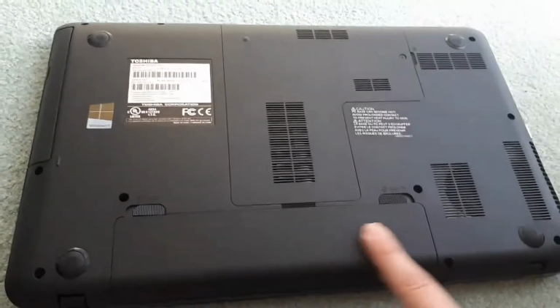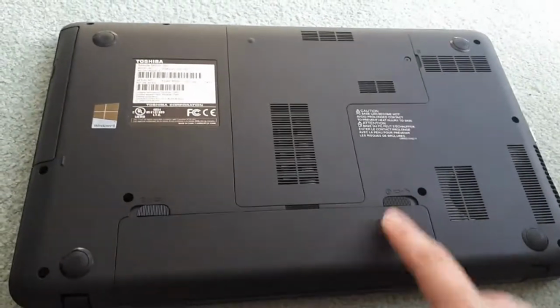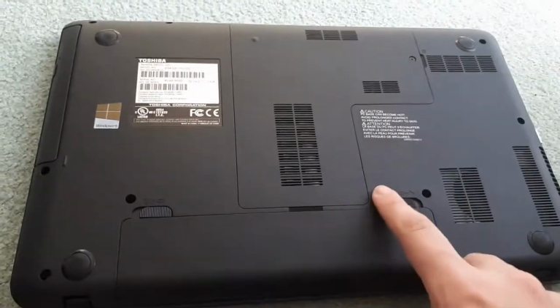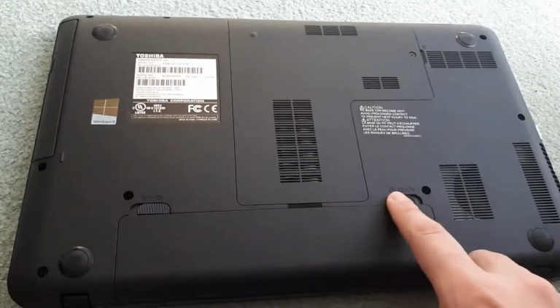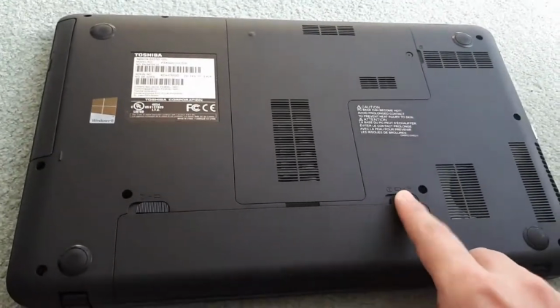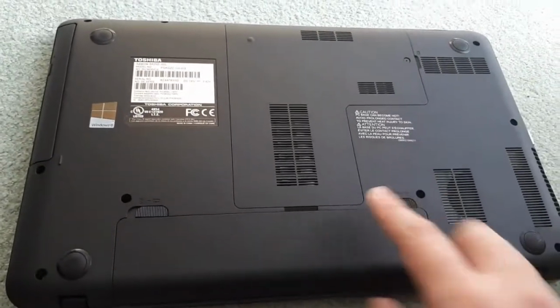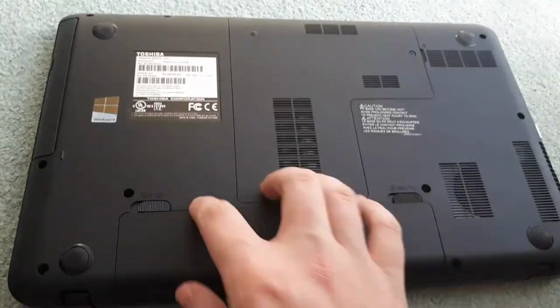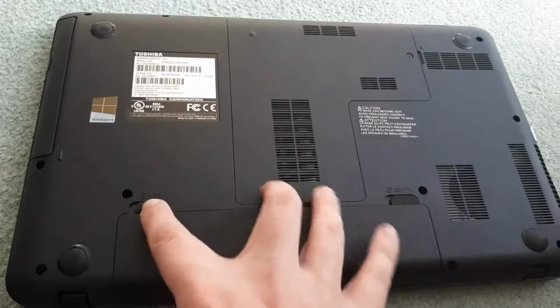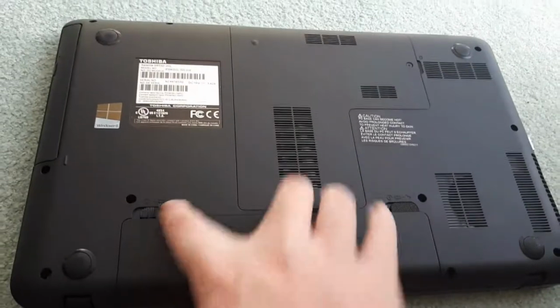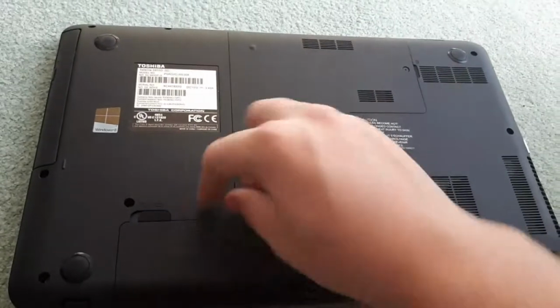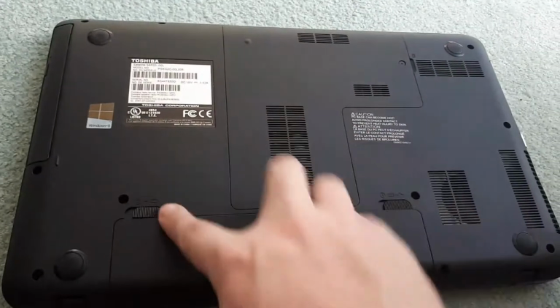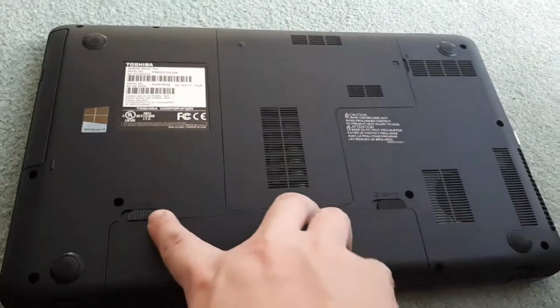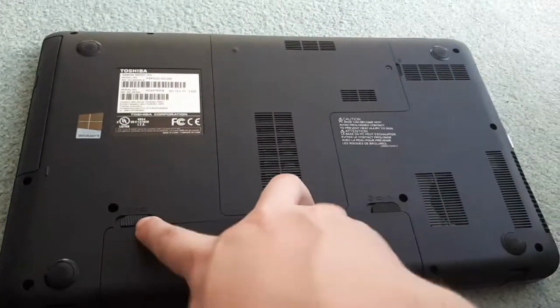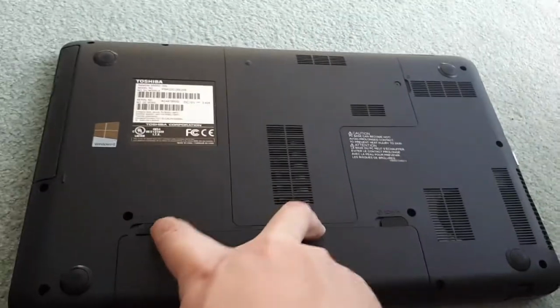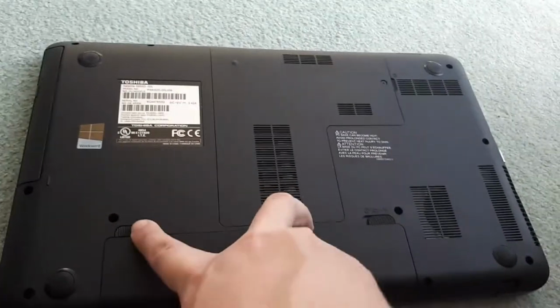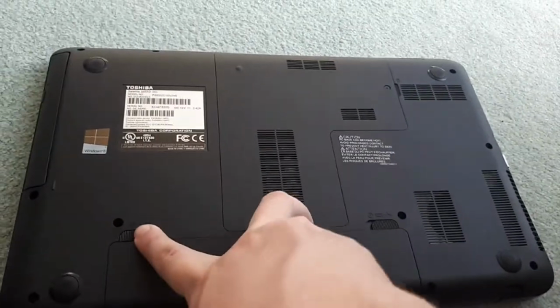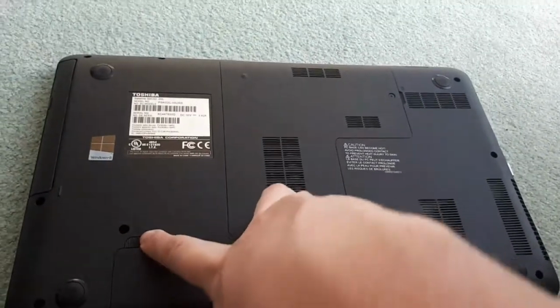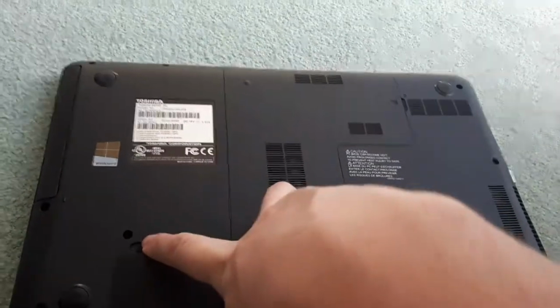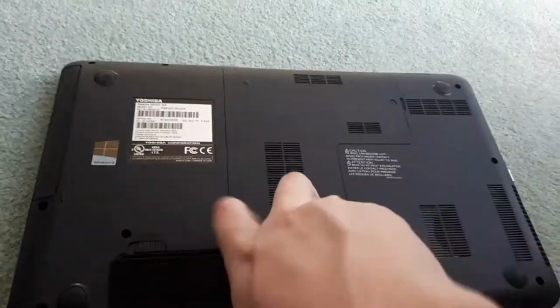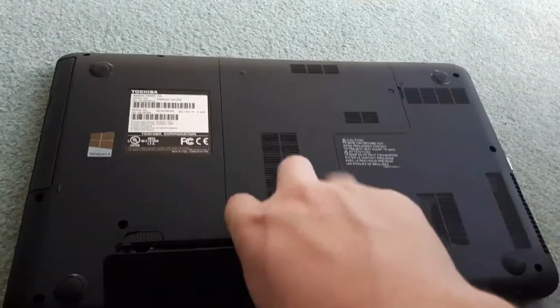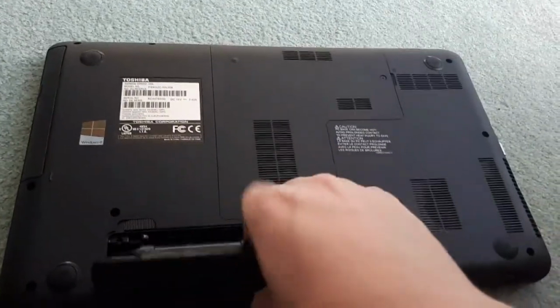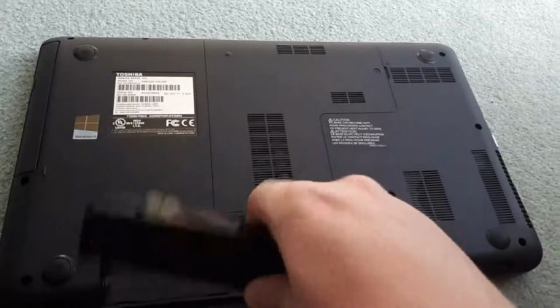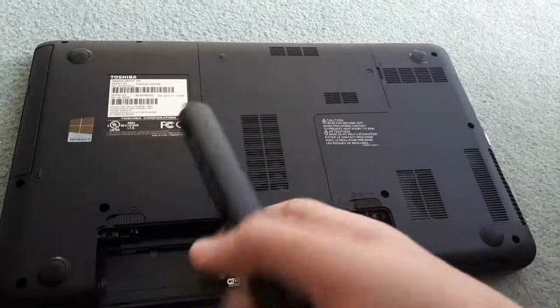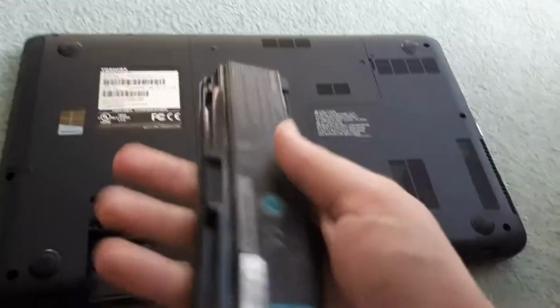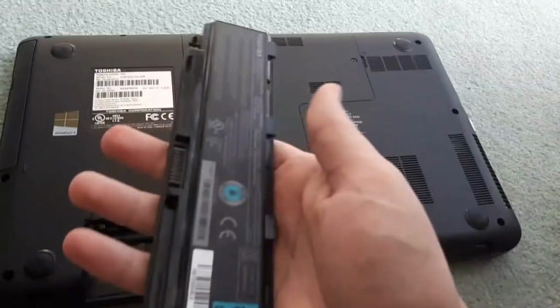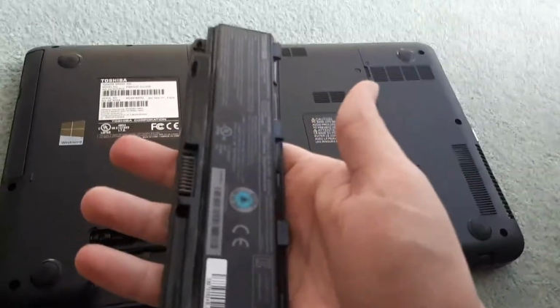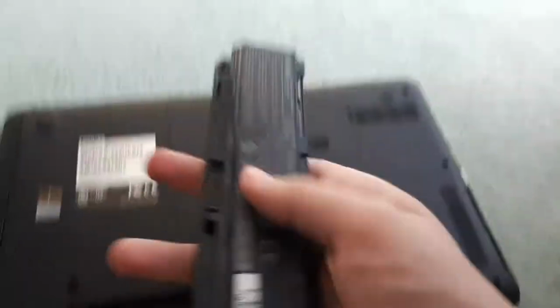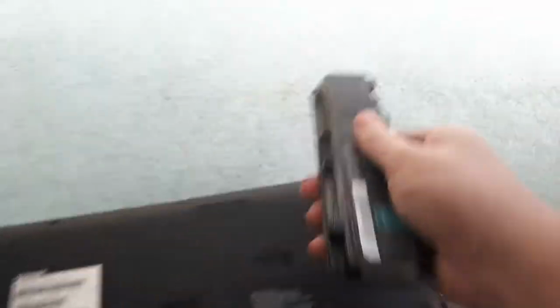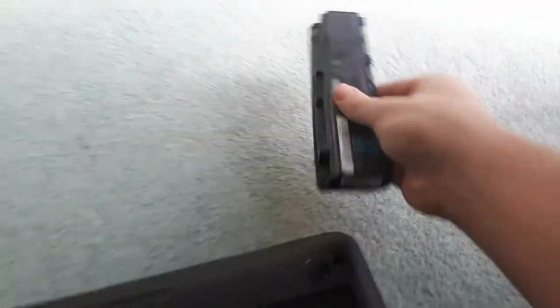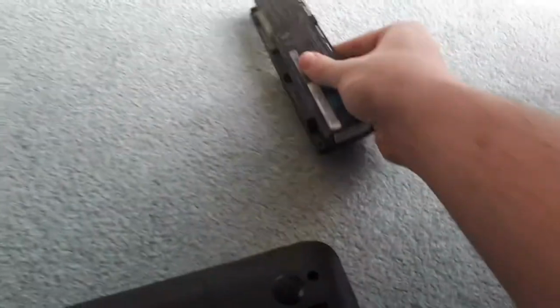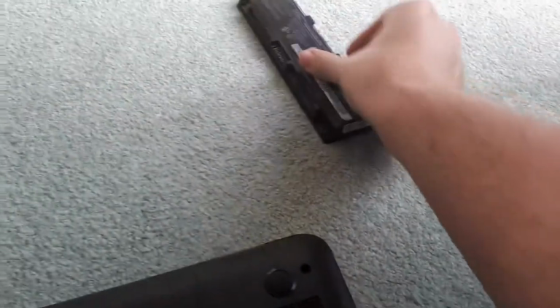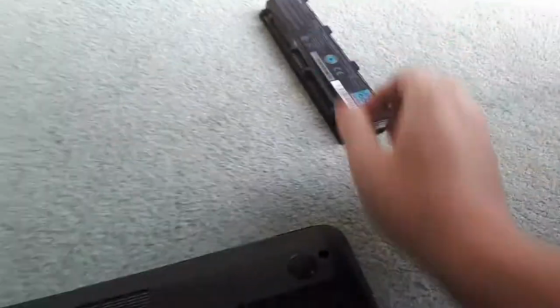First thing you're going to want to do is take out your battery. Usually there's a little locking switch — you're going to want to unlock it and take out your battery. Once the battery is removed, you're going to want to place it off to the side.